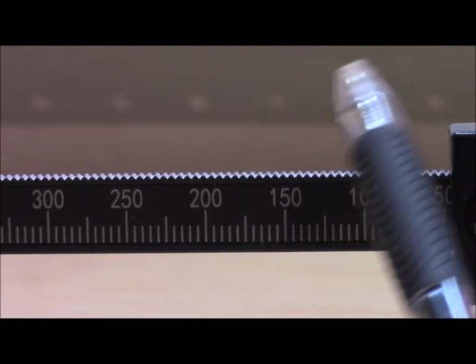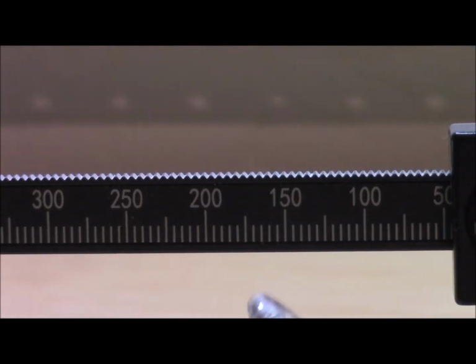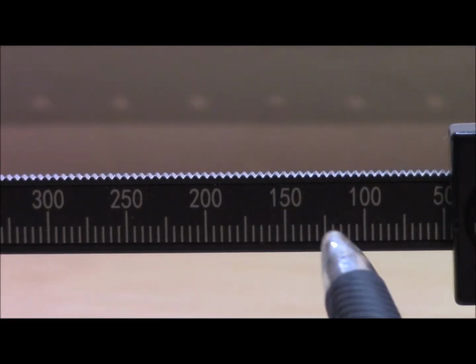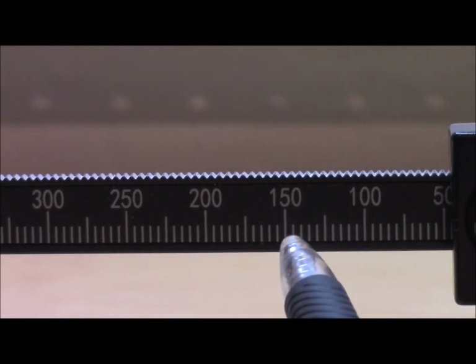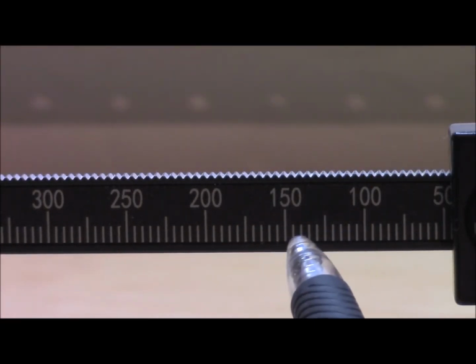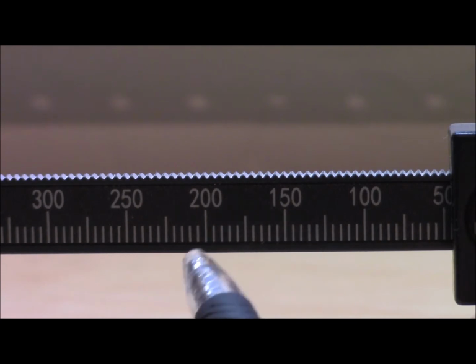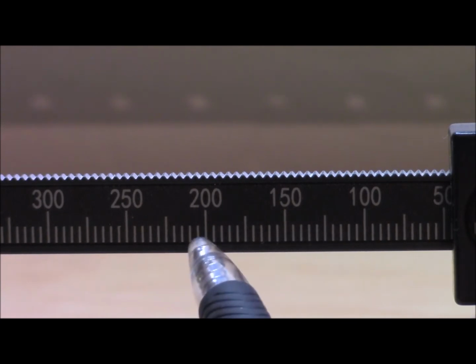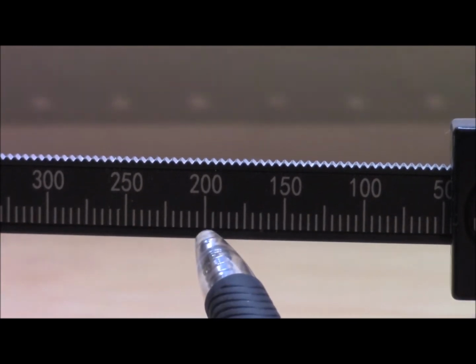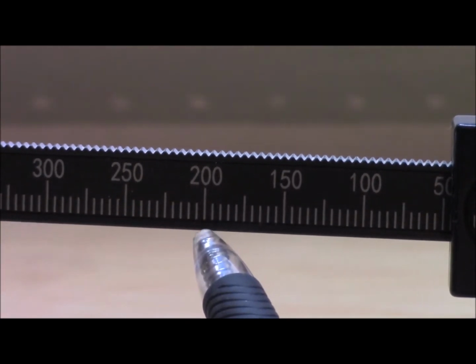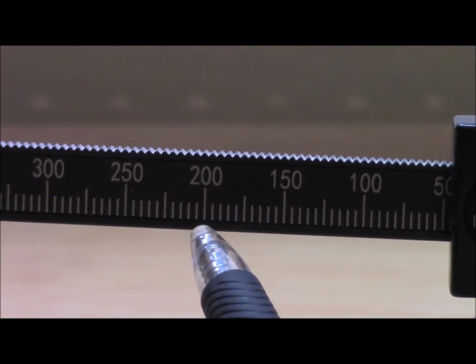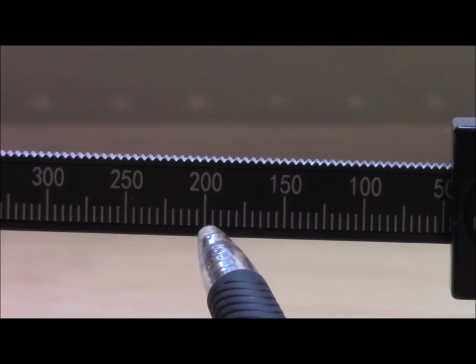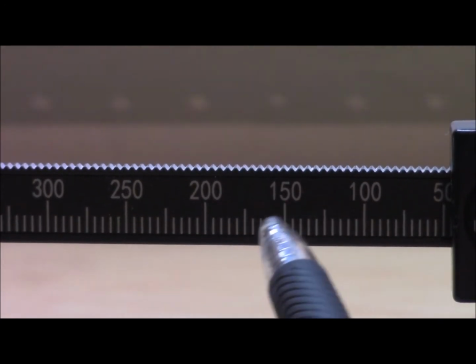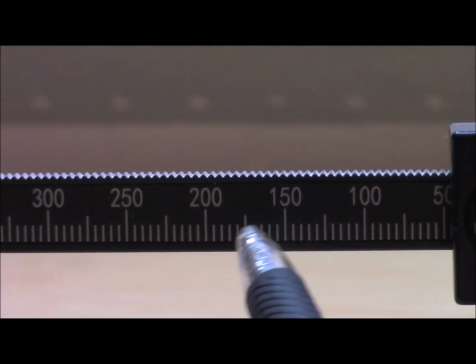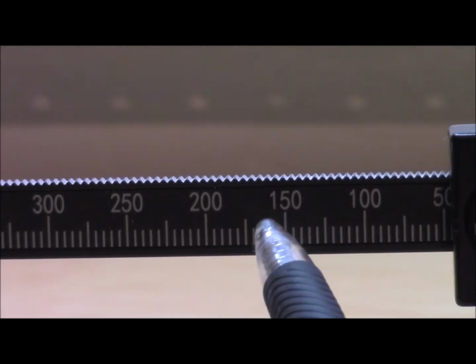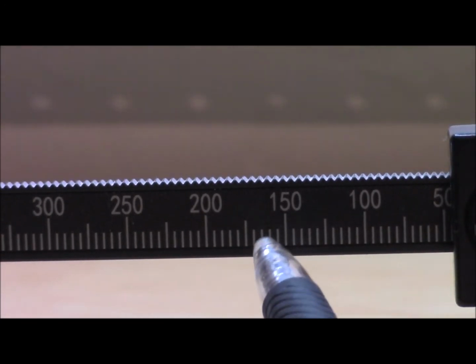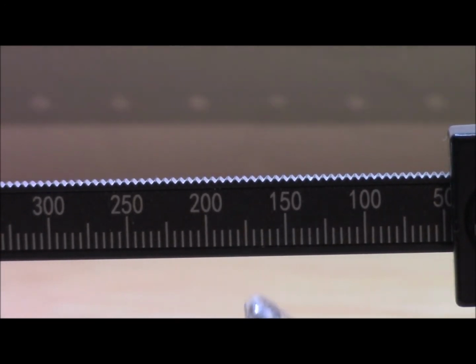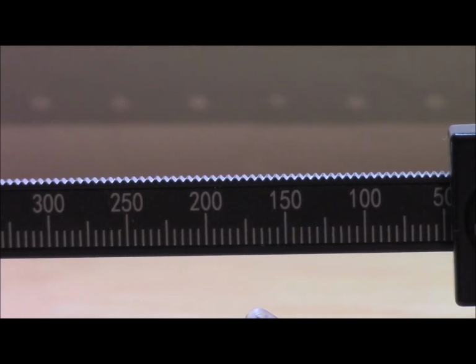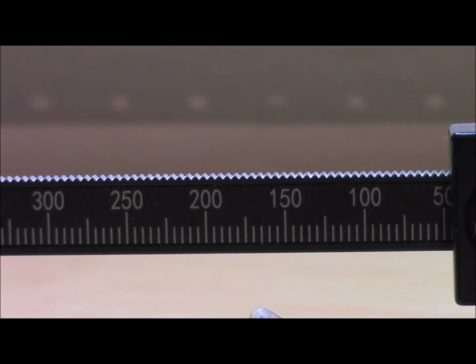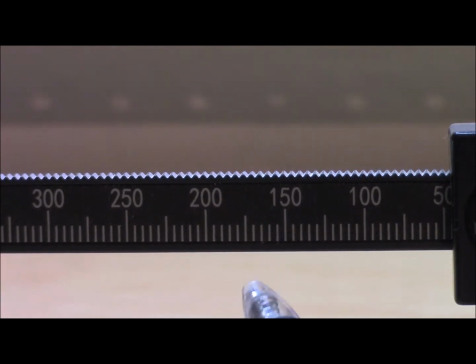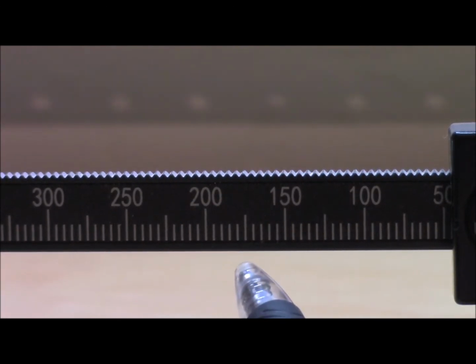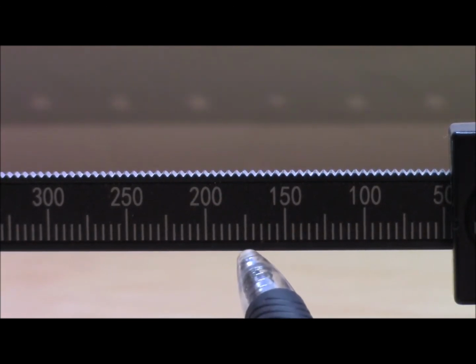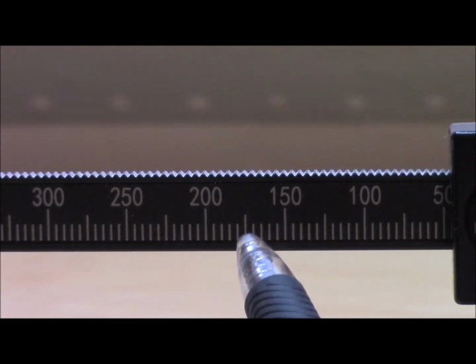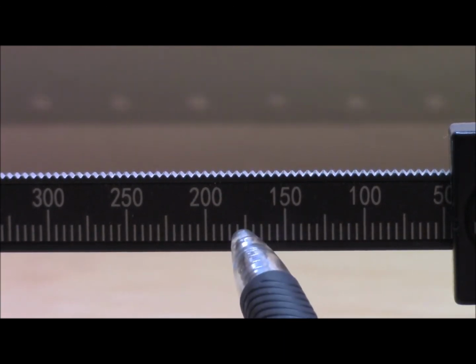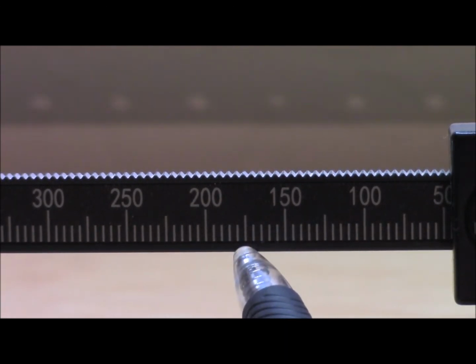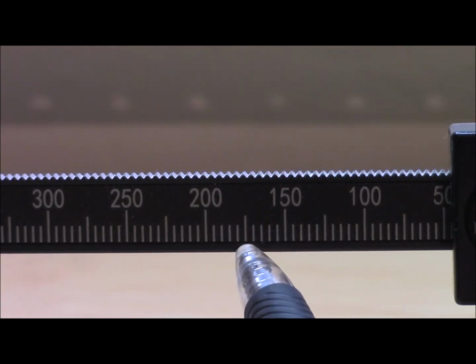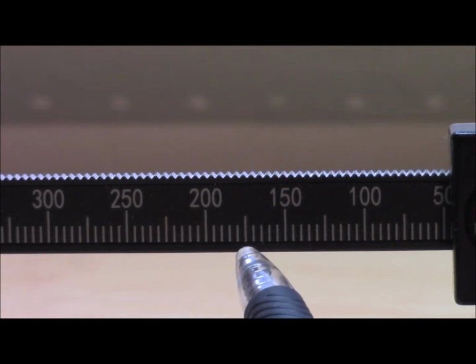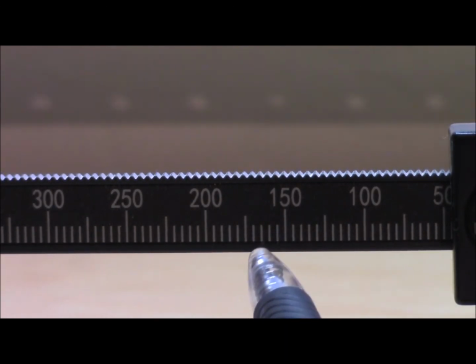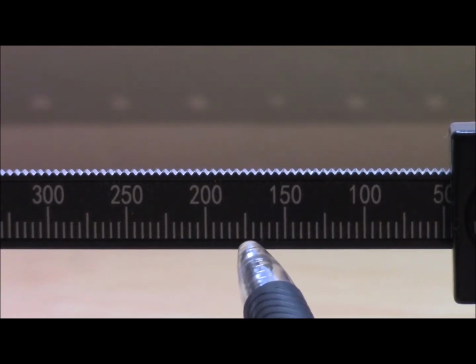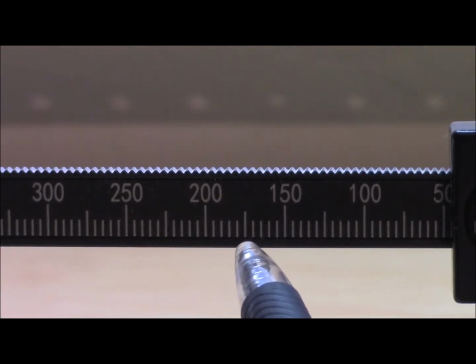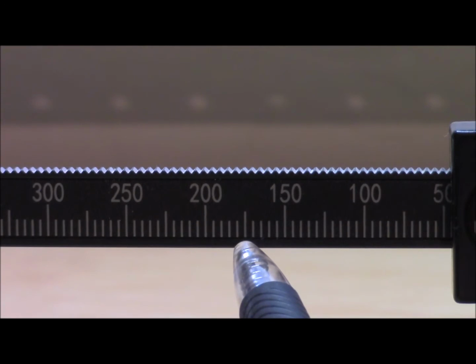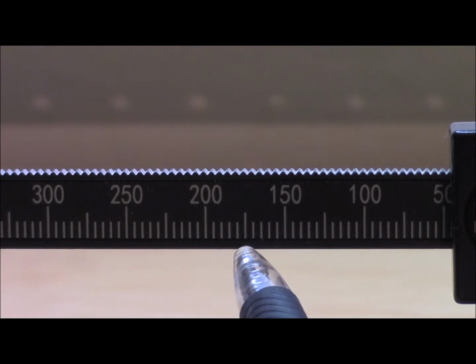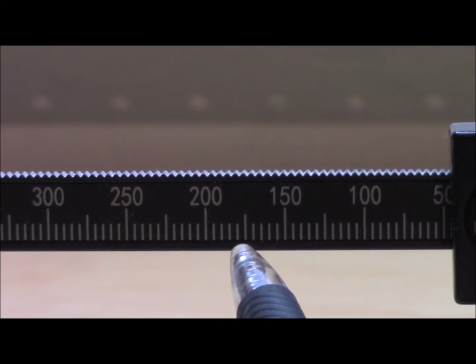Now when you take a look, you have 150 and then you have 200. Each of these hash marks in between represent a 5. The higher ones, the taller ones, these represent a 25 mark.